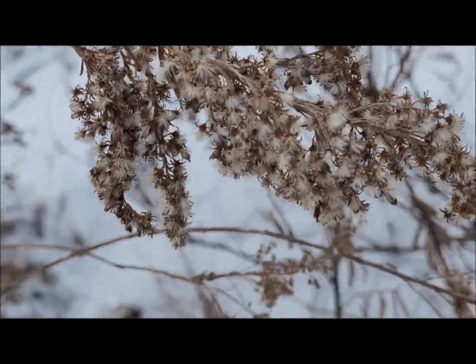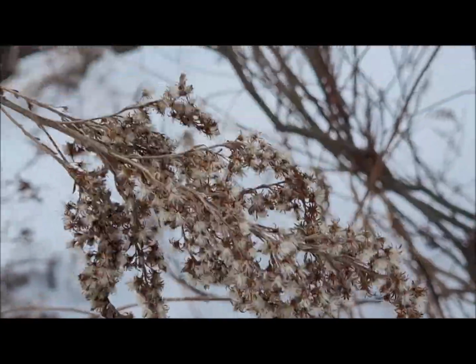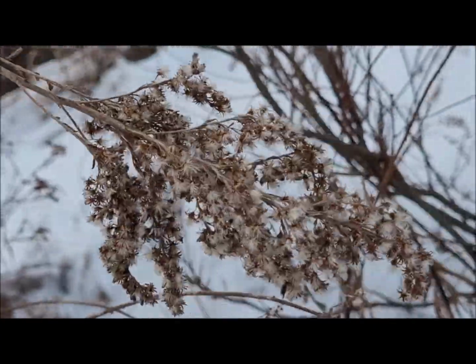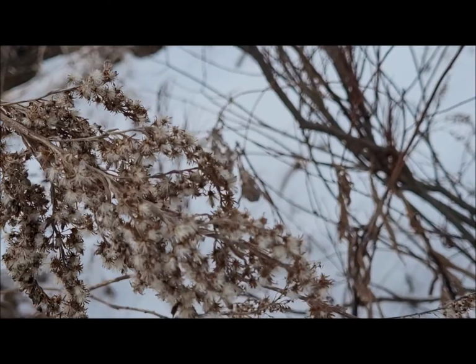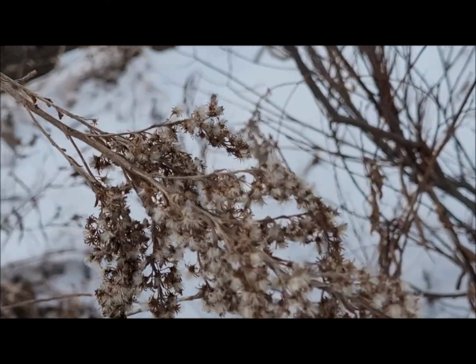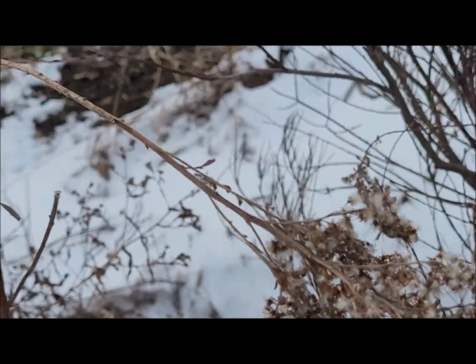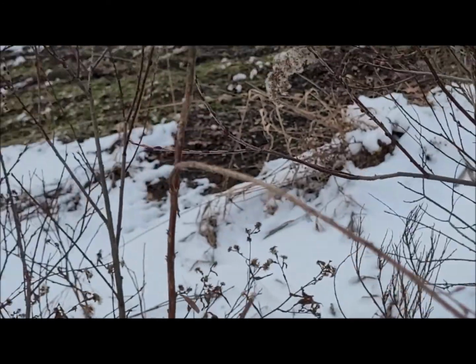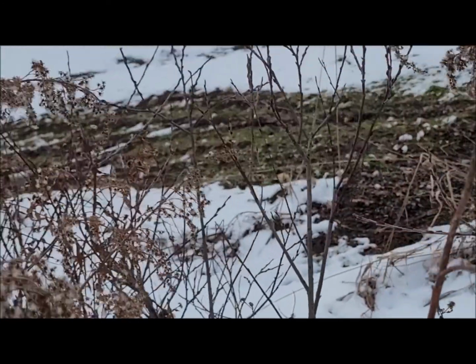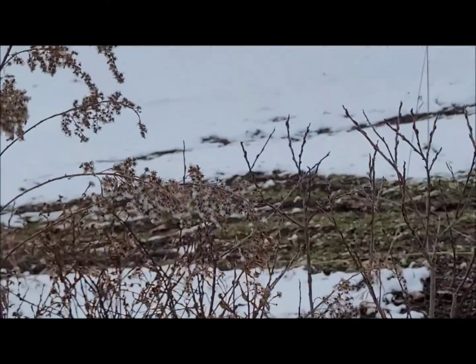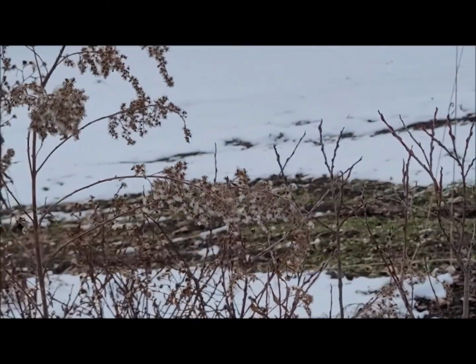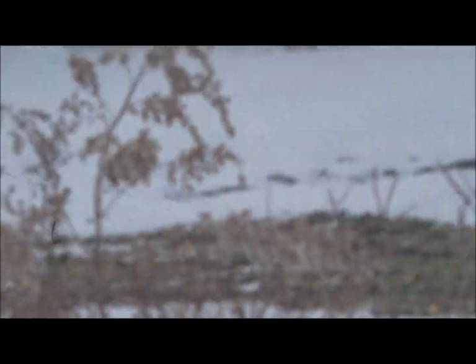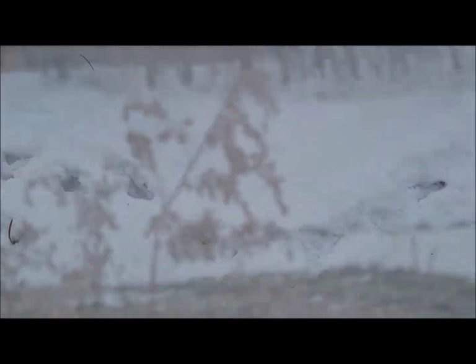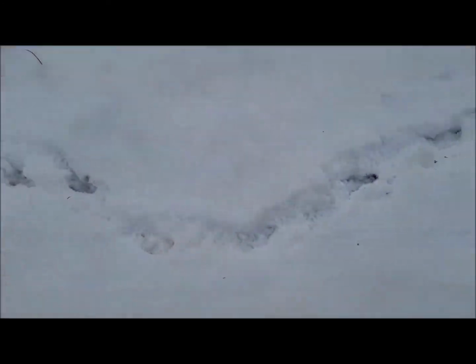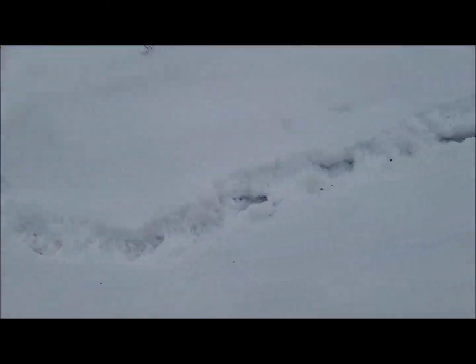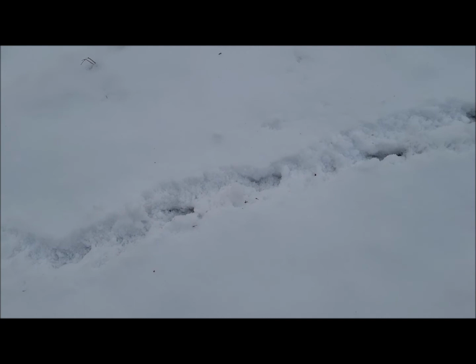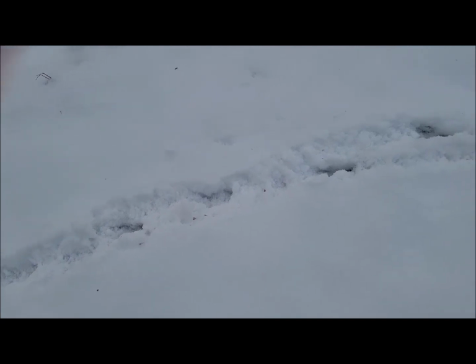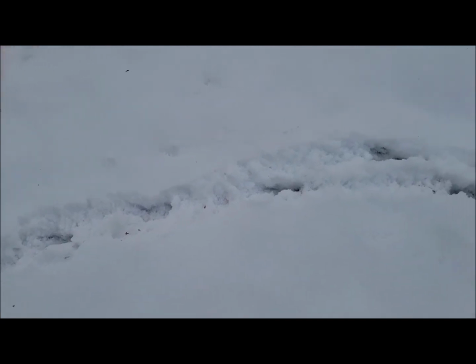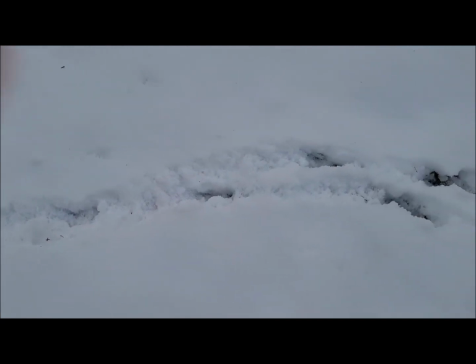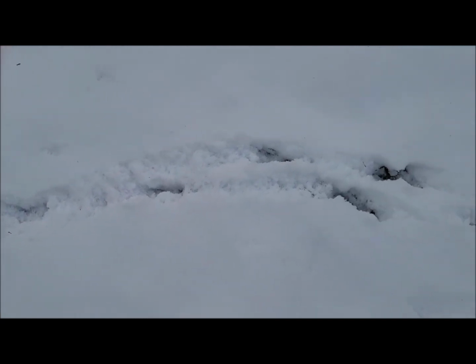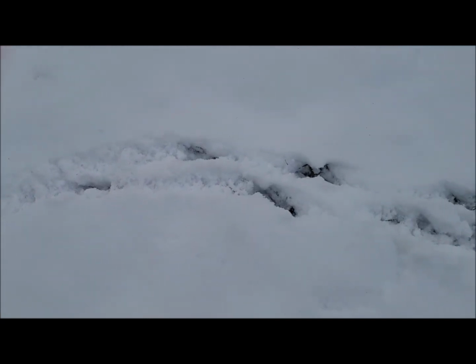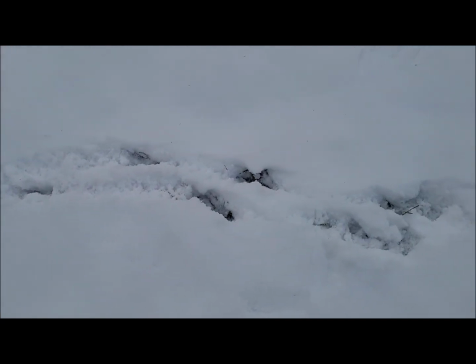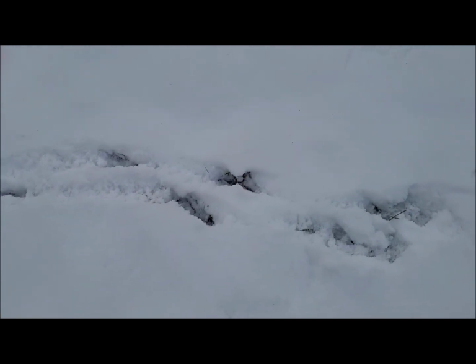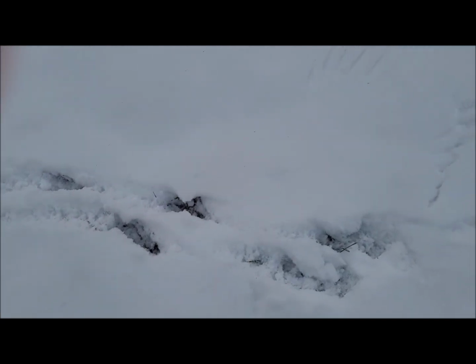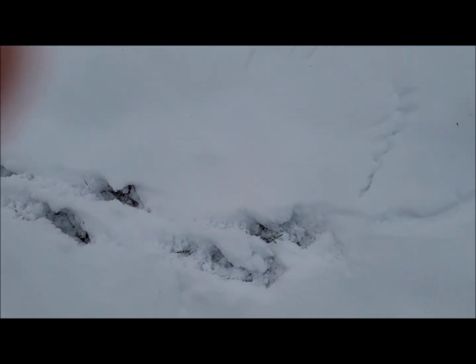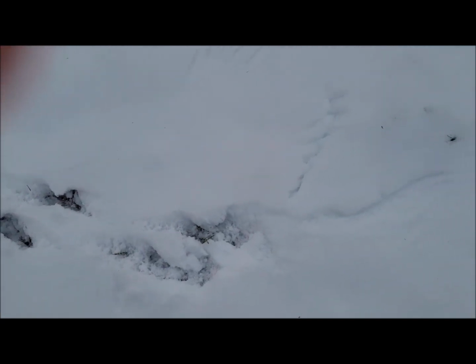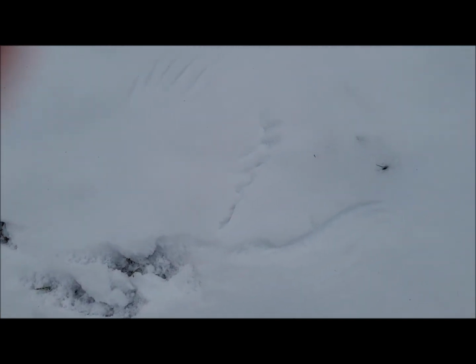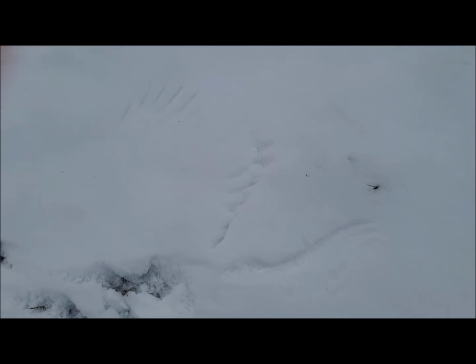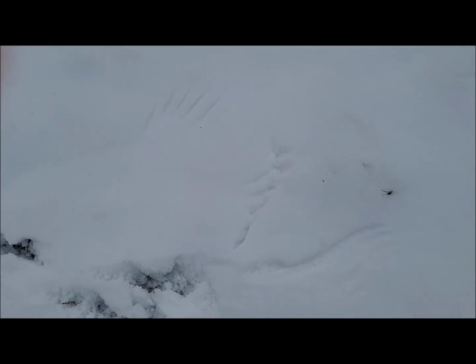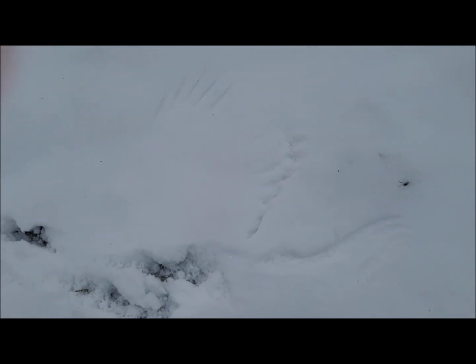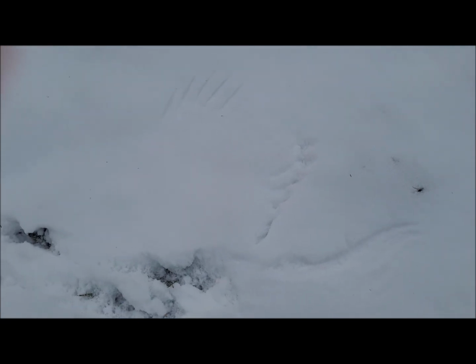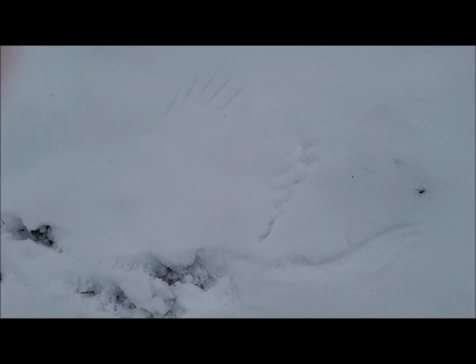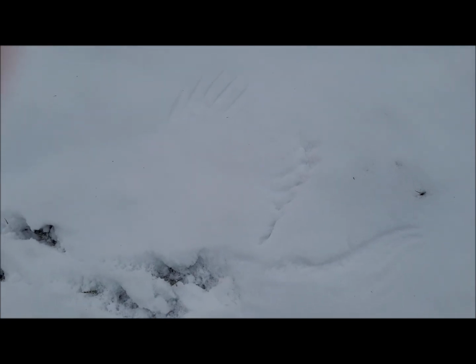Here's one of the neater things to find in fresh snow — there are some prints here, not sure what animal, and then they end with this bird imprint. That's neat.